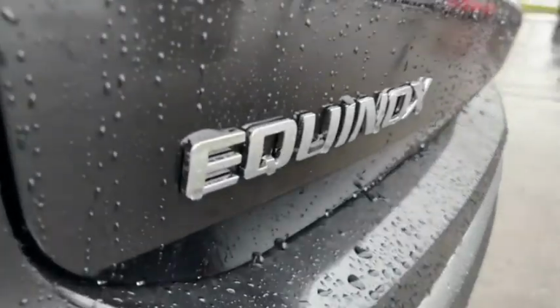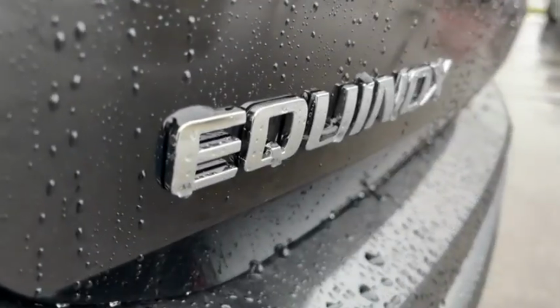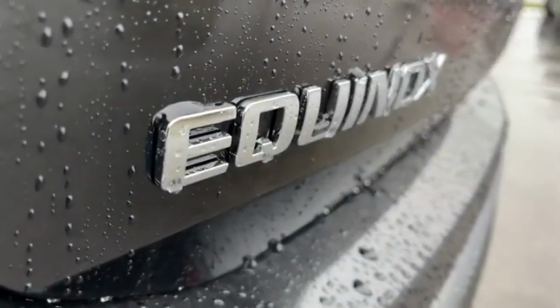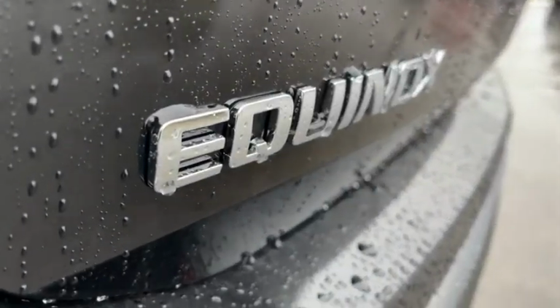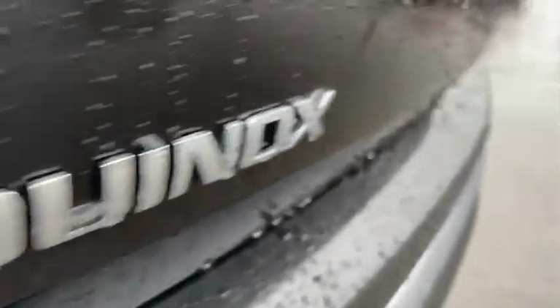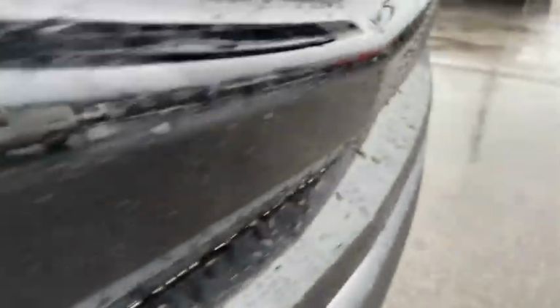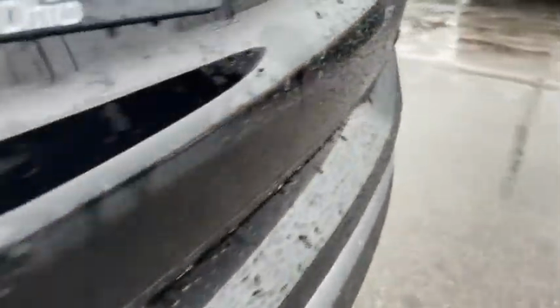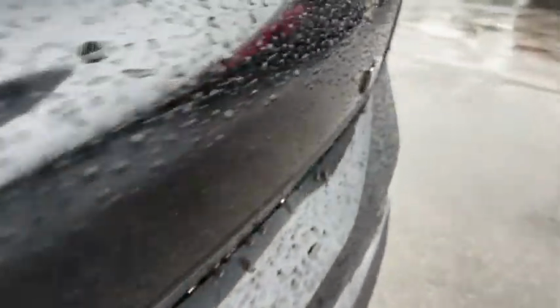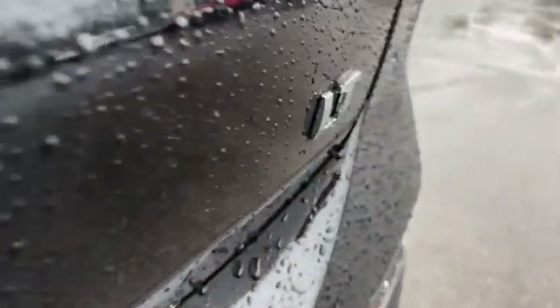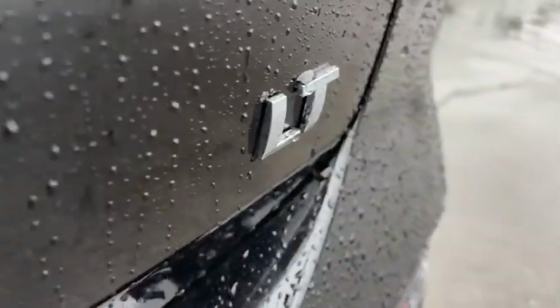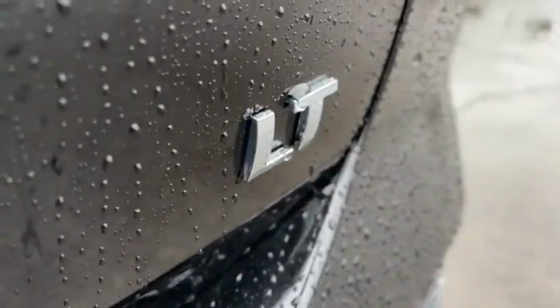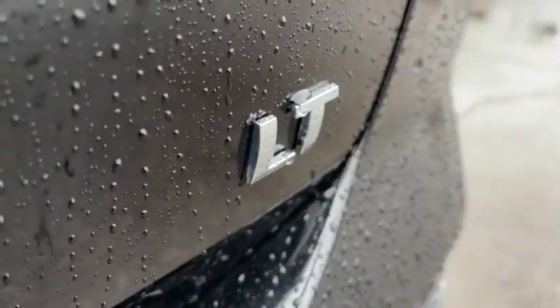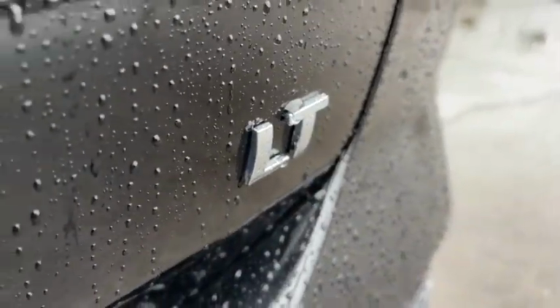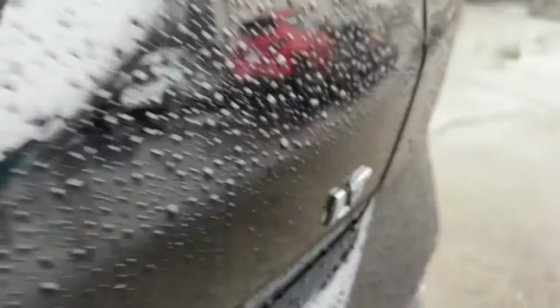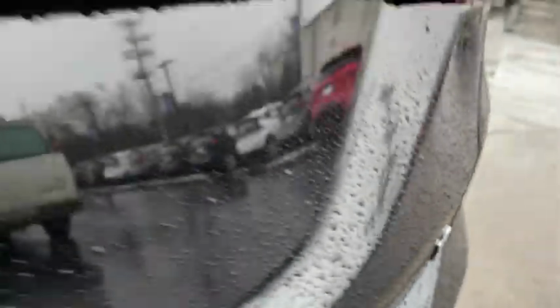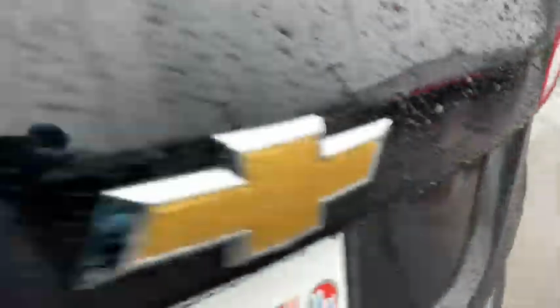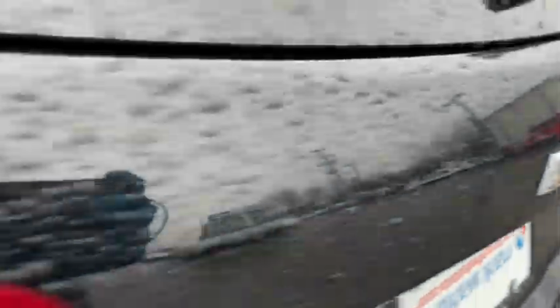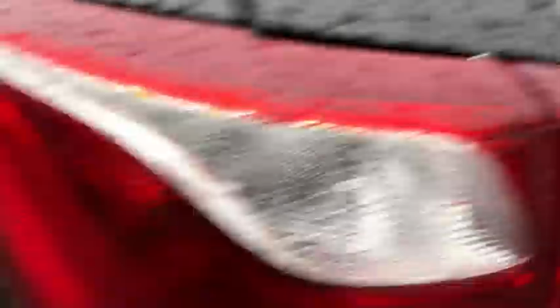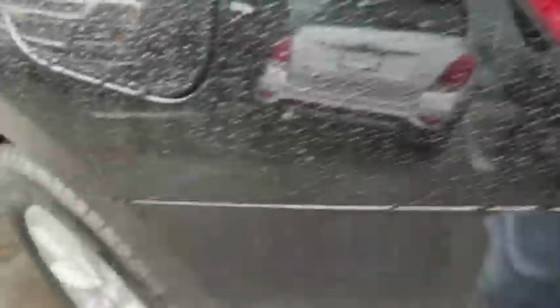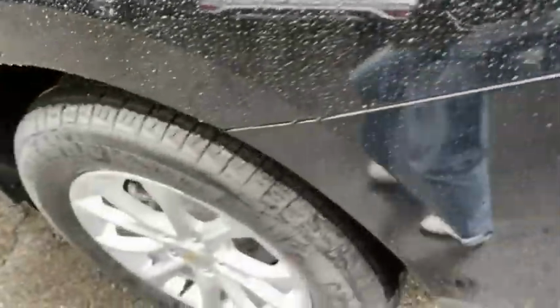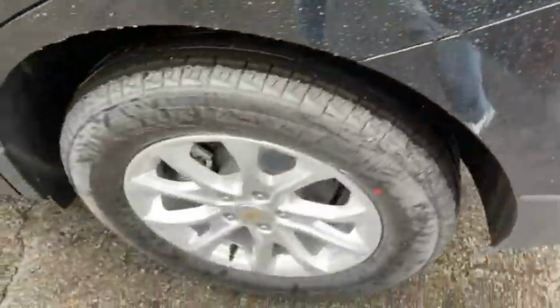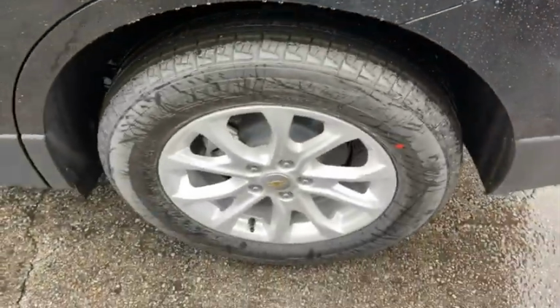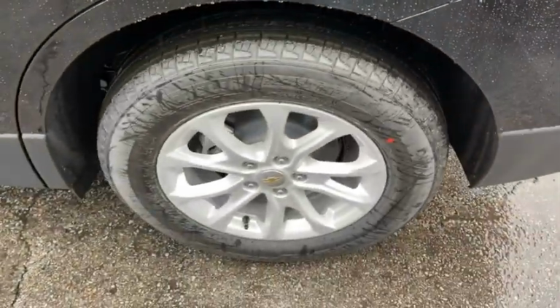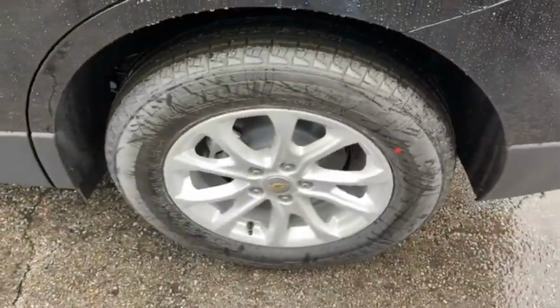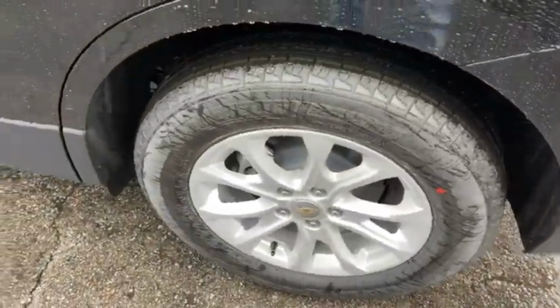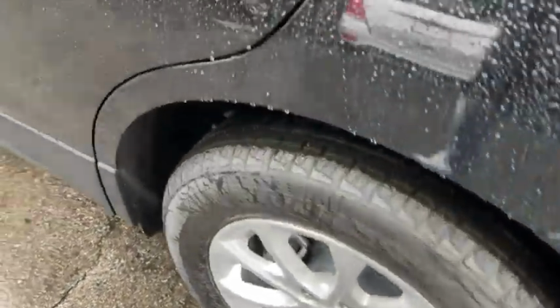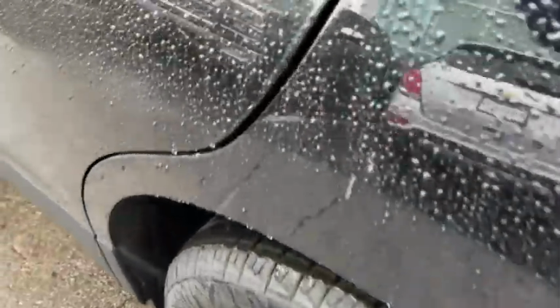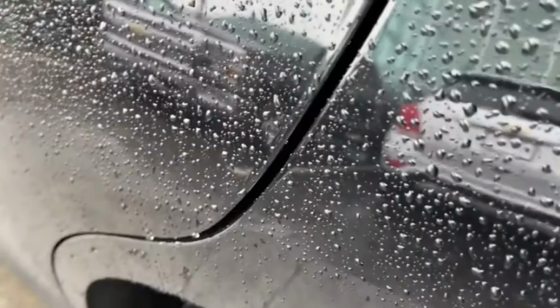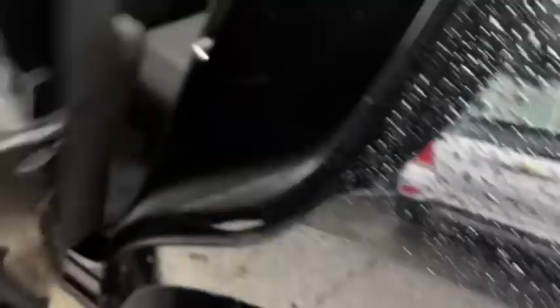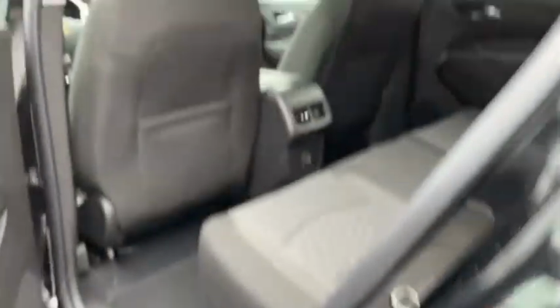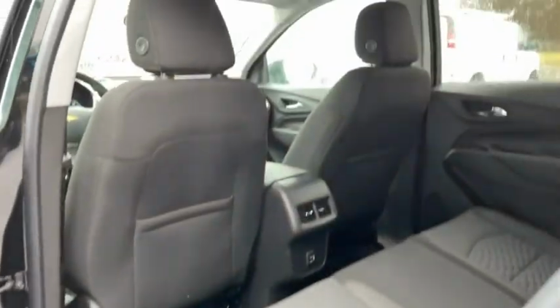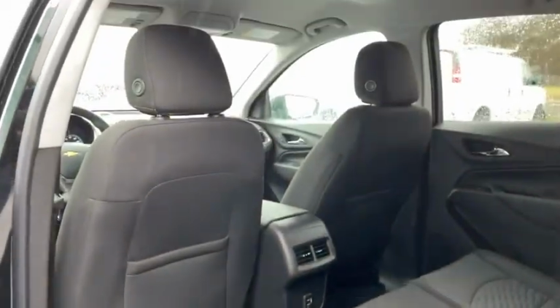Bluetooth, adjustable steering wheel, cruise control, keyless start, four-wheel disc brakes, floor mats, aluminum wheels, front wheel drive, rear defrost, AM FM stereo radio, power windows.